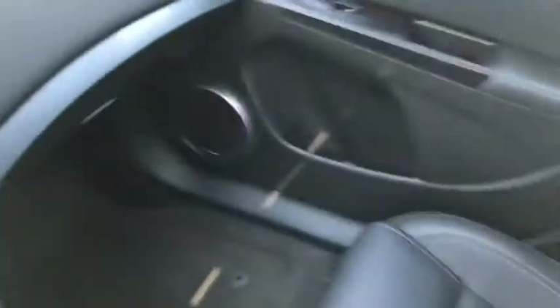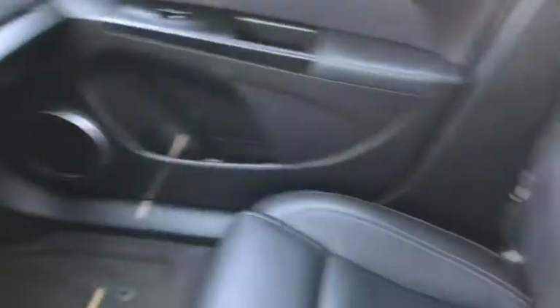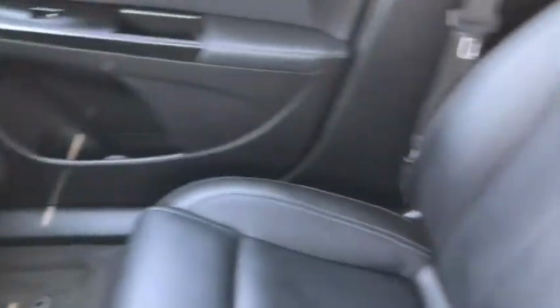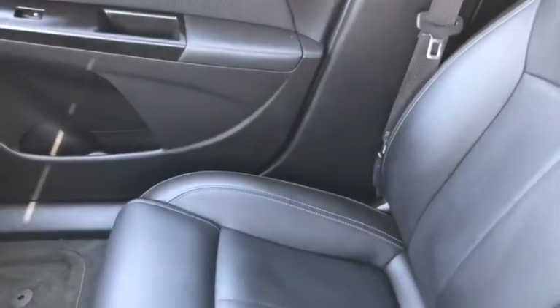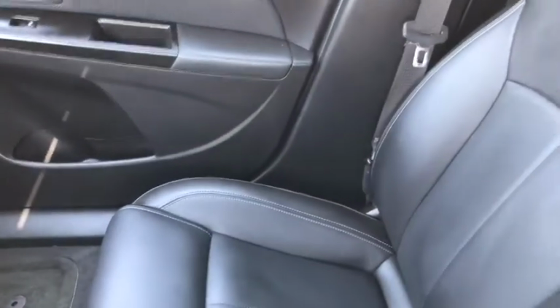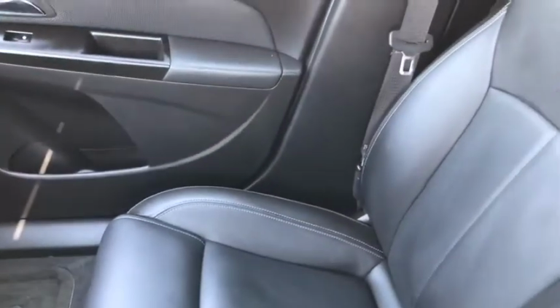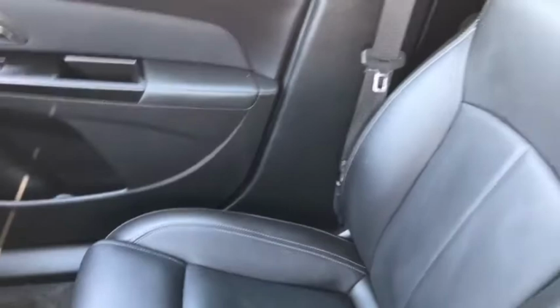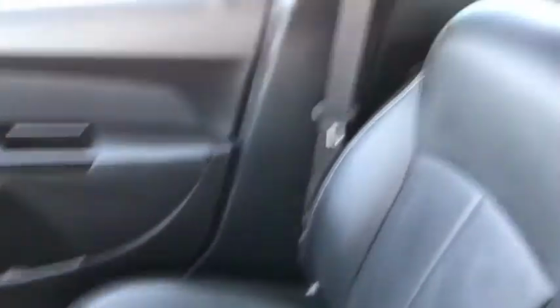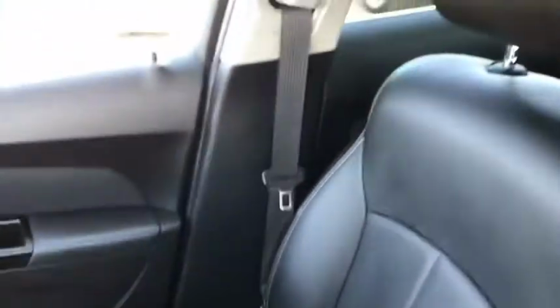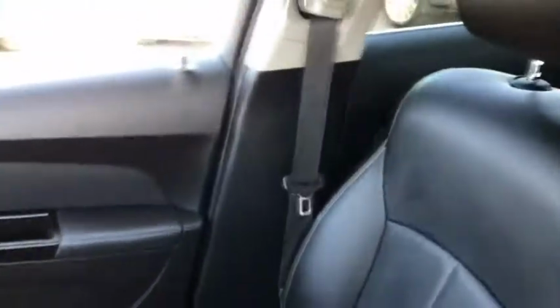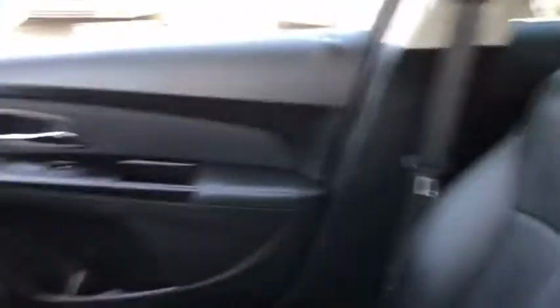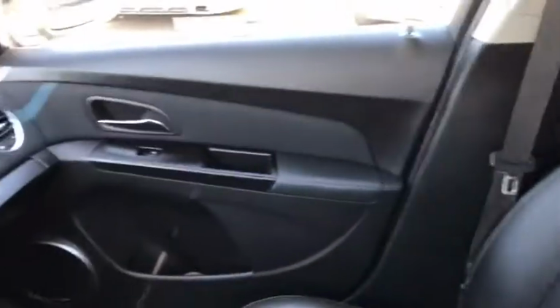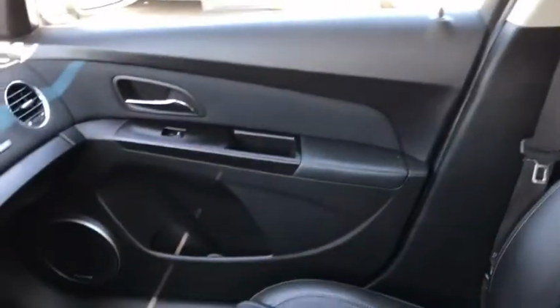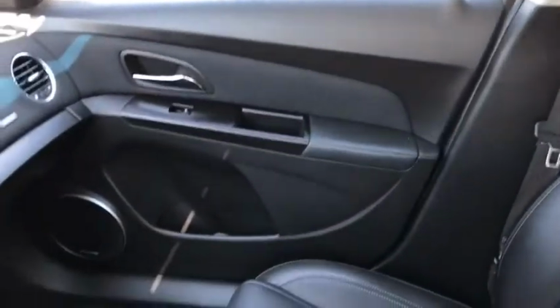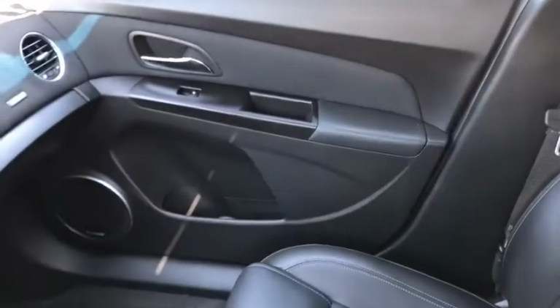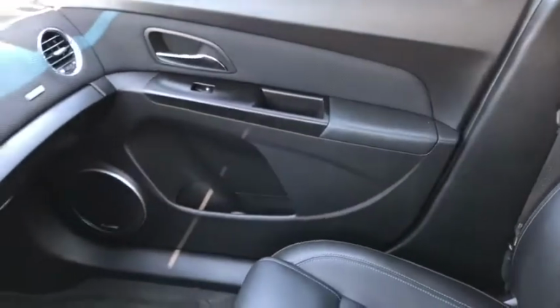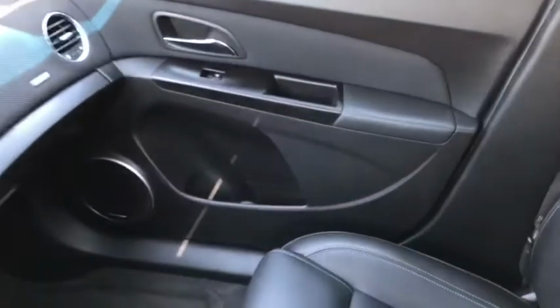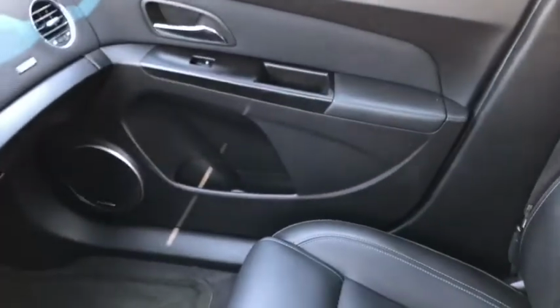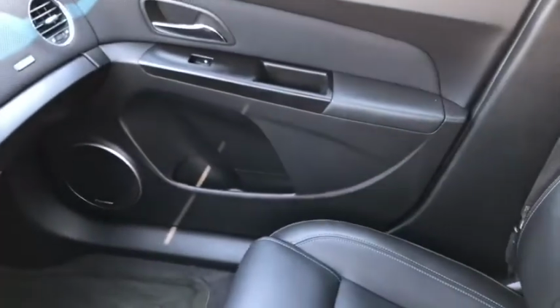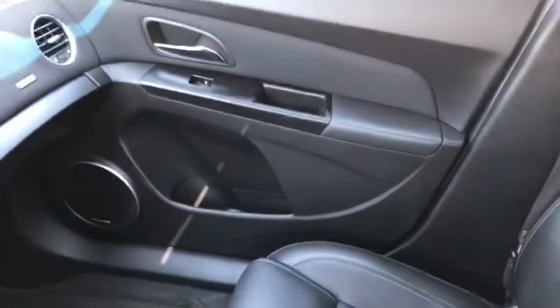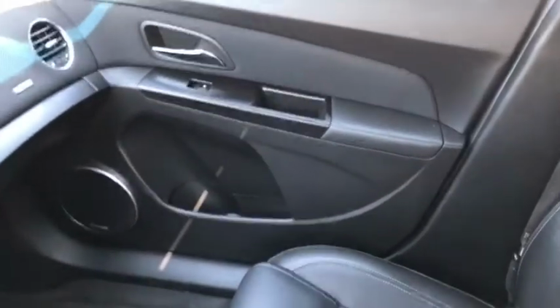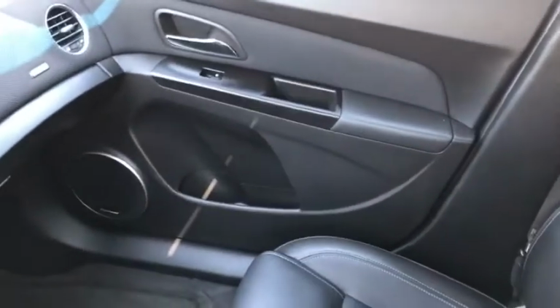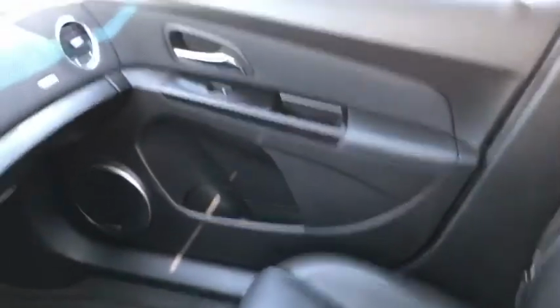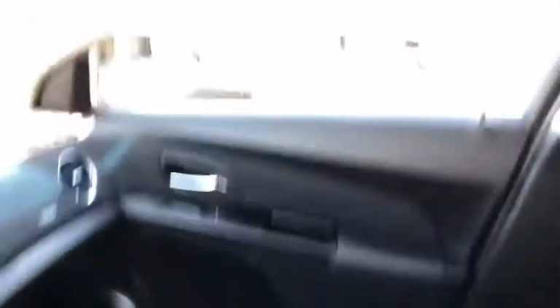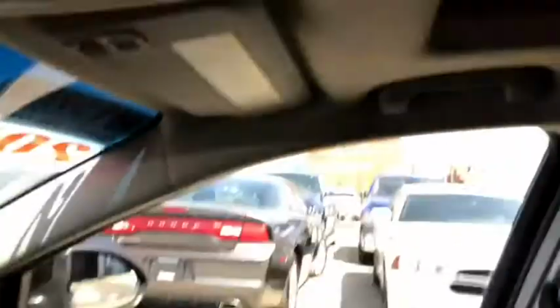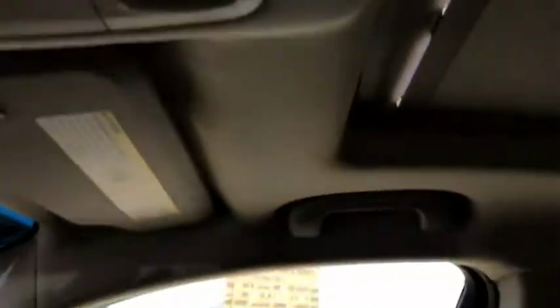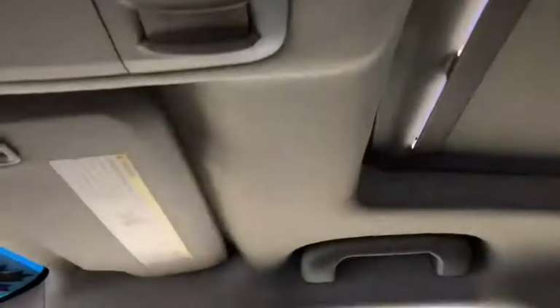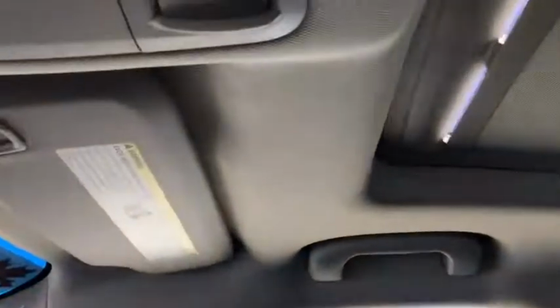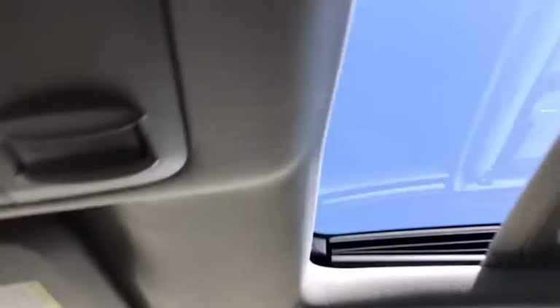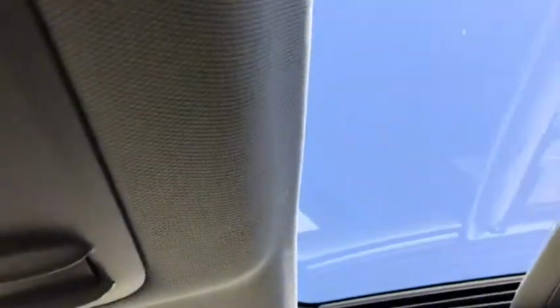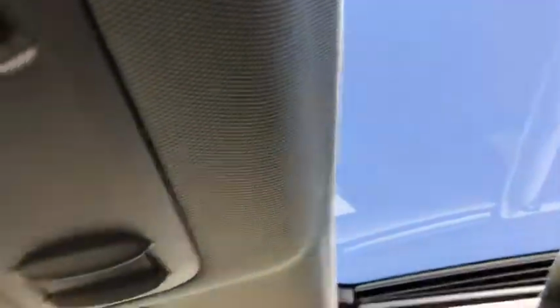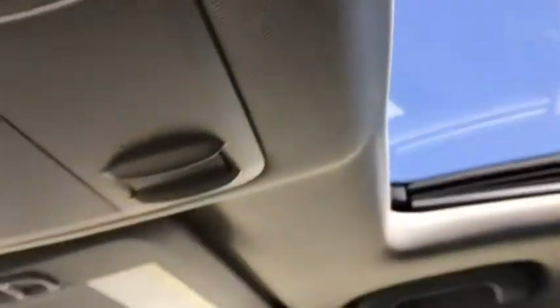On the passenger side, your passenger has tons of space and a lot of room to sit comfortably. Power locks and power windows on the door, and a glove box and a sunroof.